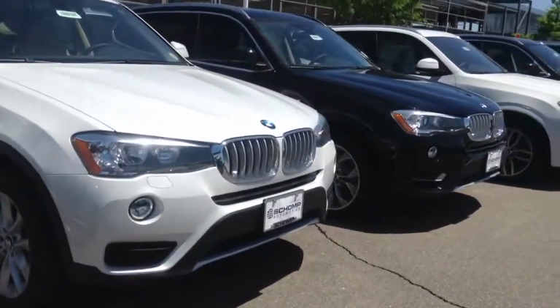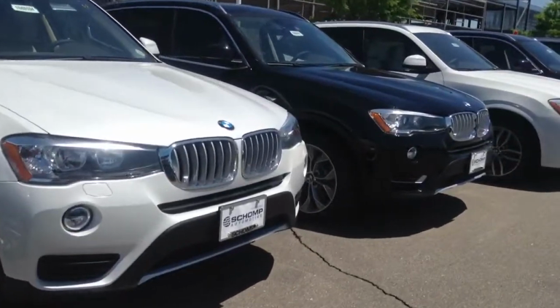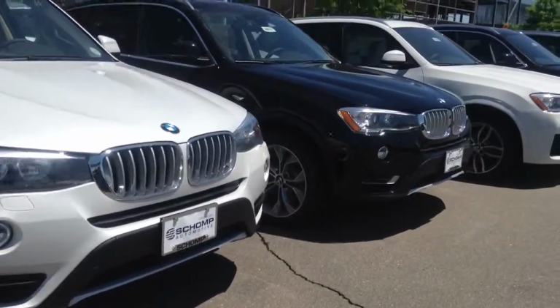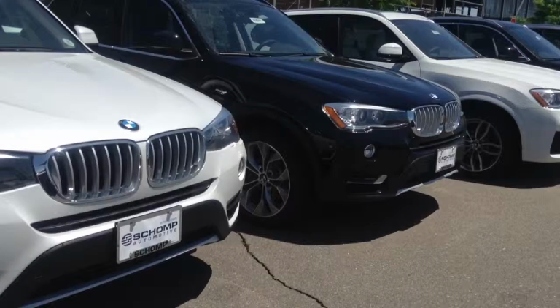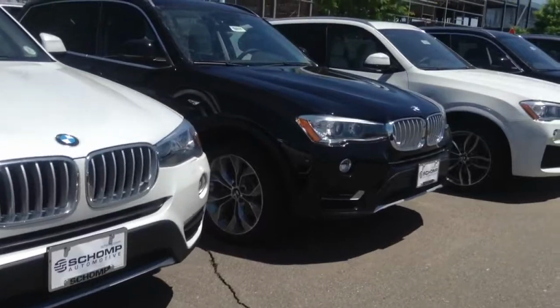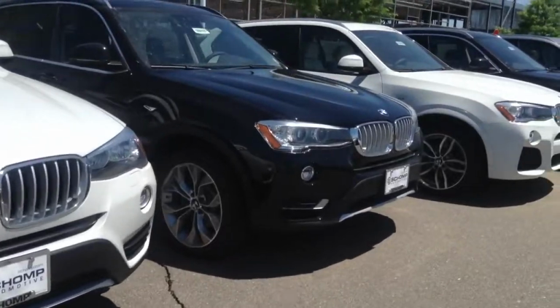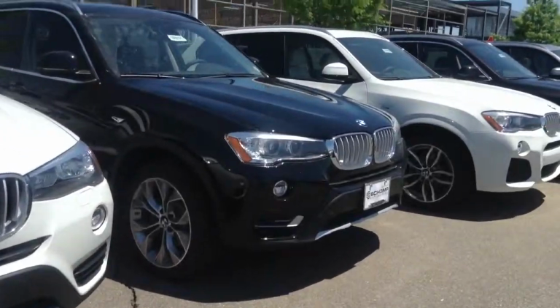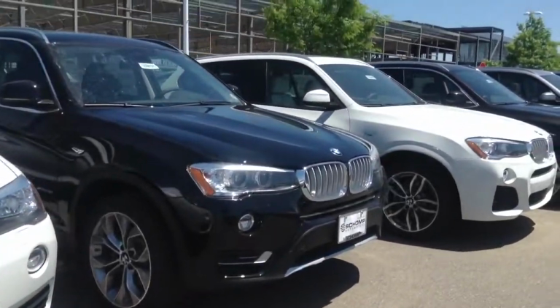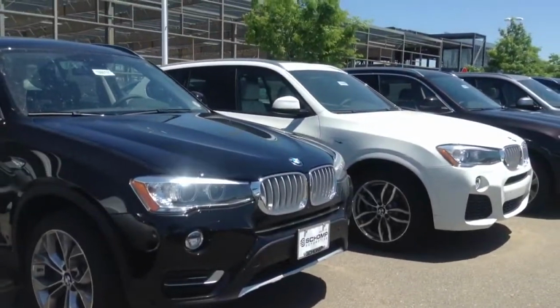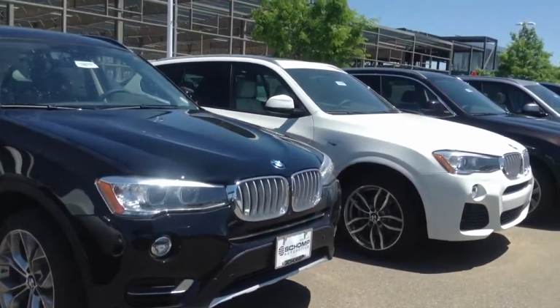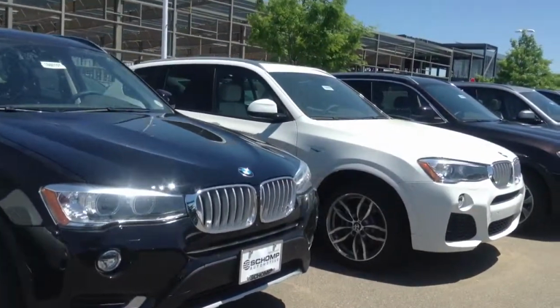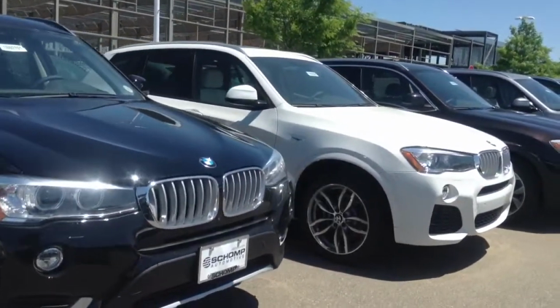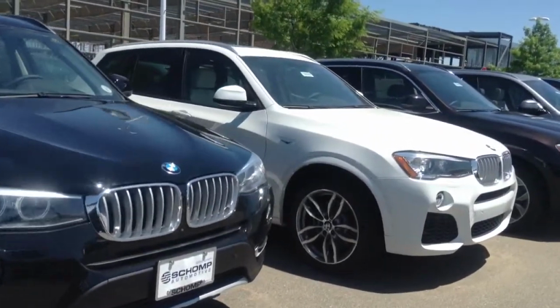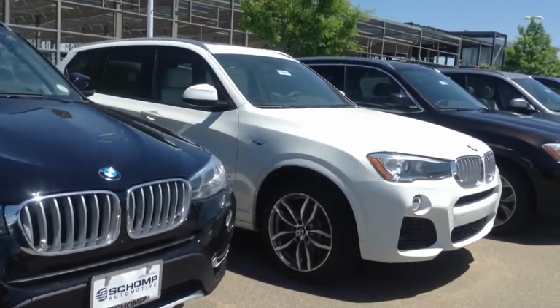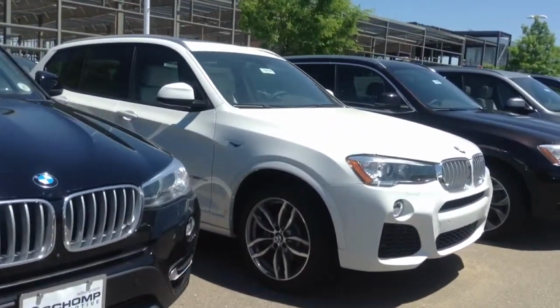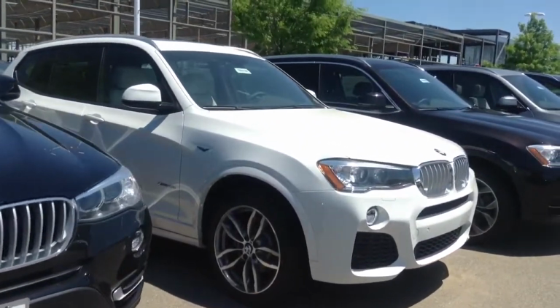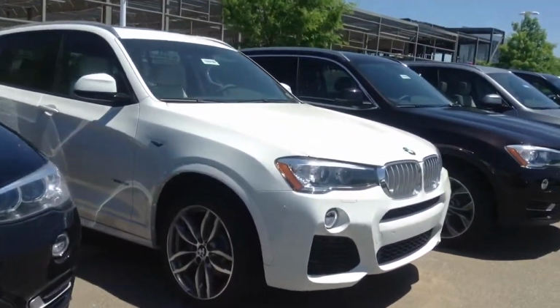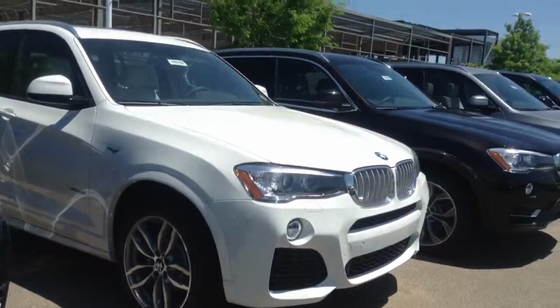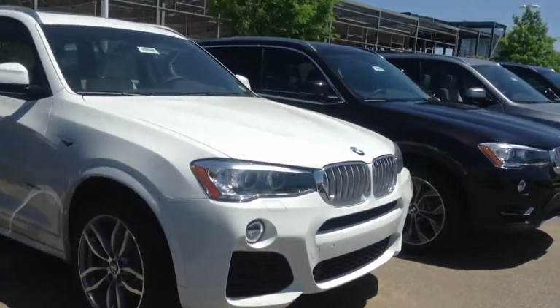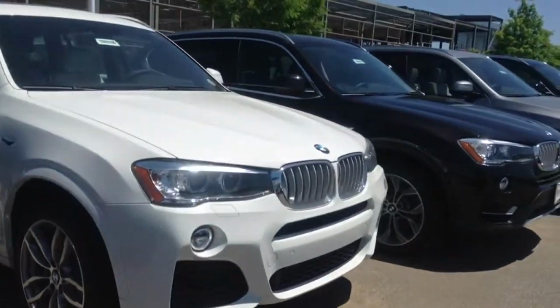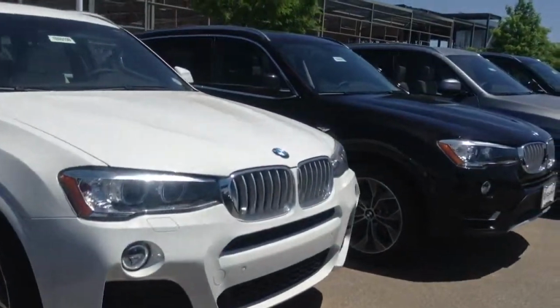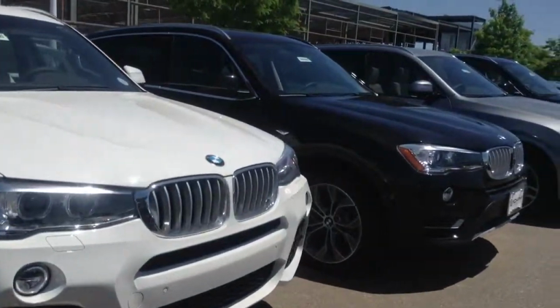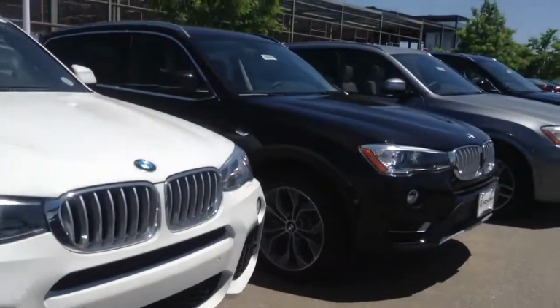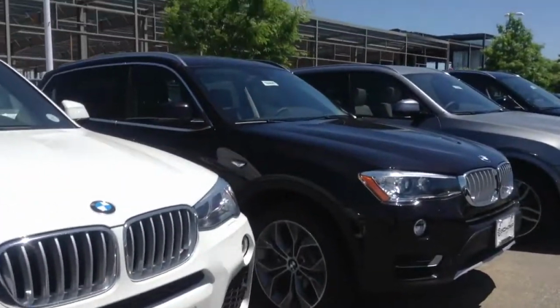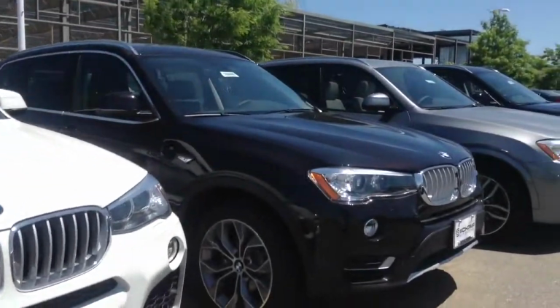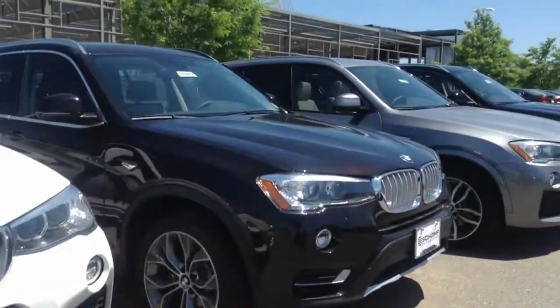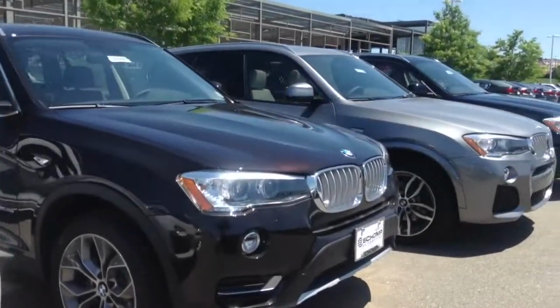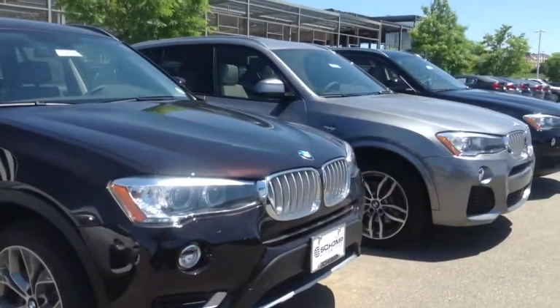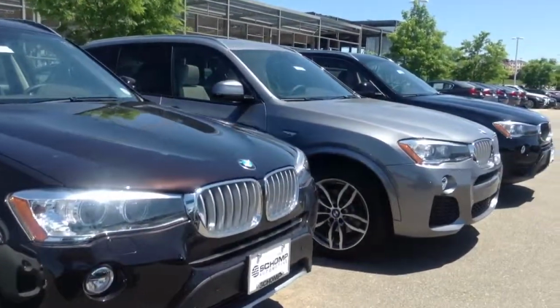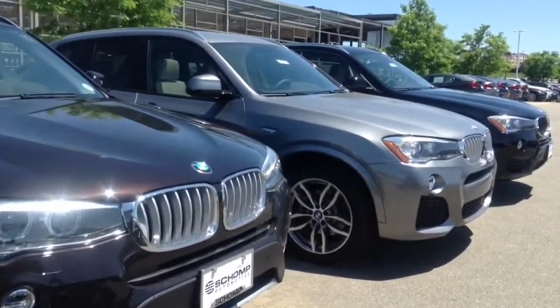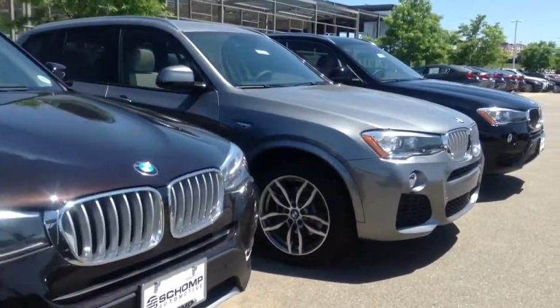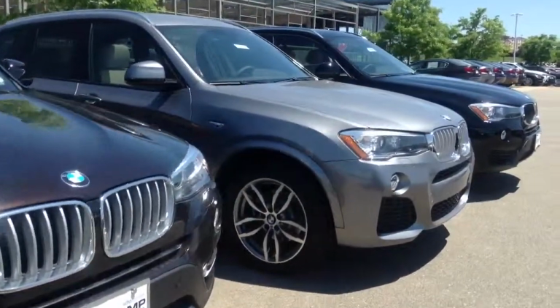Appreciate your interest. Look forward to helping. All my contact information is on the bottom of the email — let me know how best I can assist. Appreciate your interest in the X3. Shamp BMW, Jeff Hansen. Thank you.